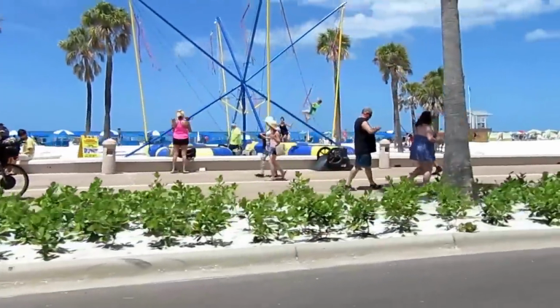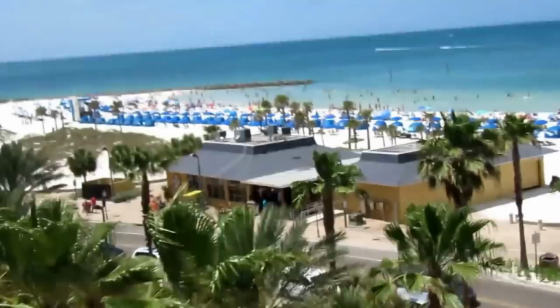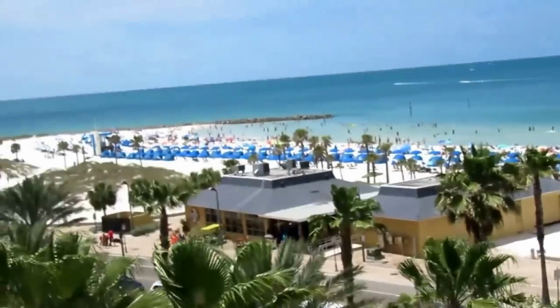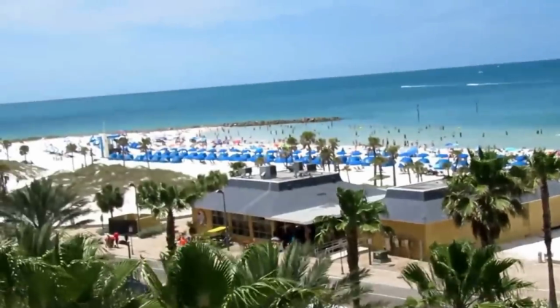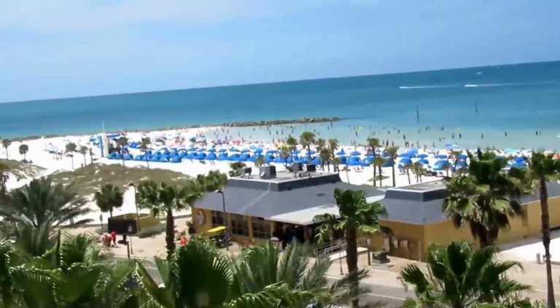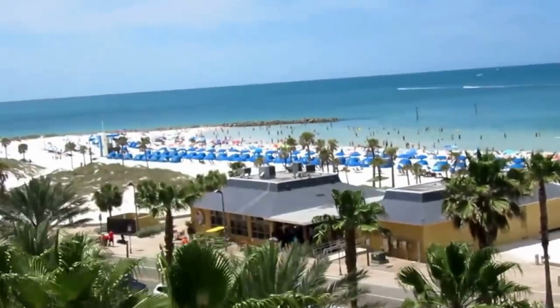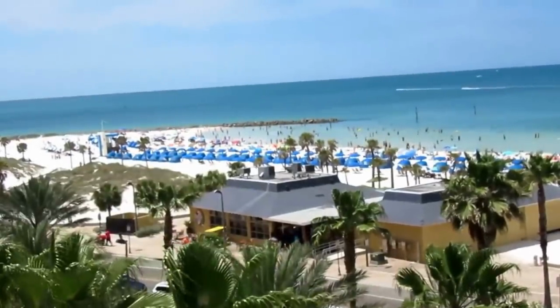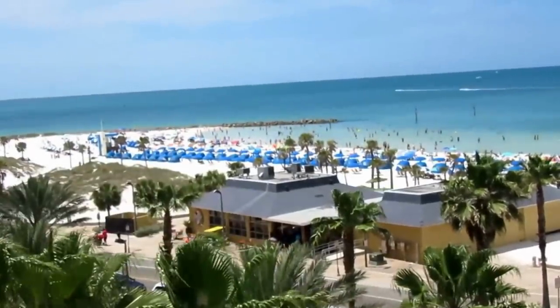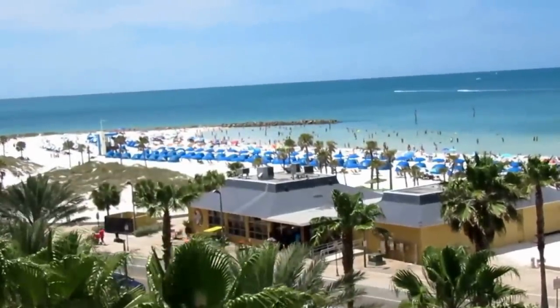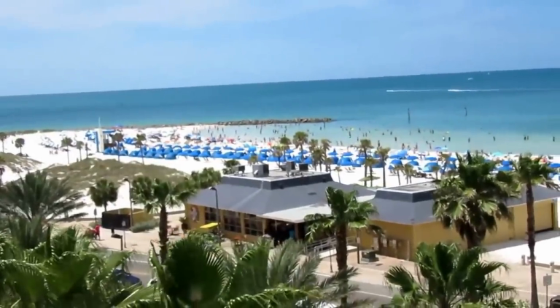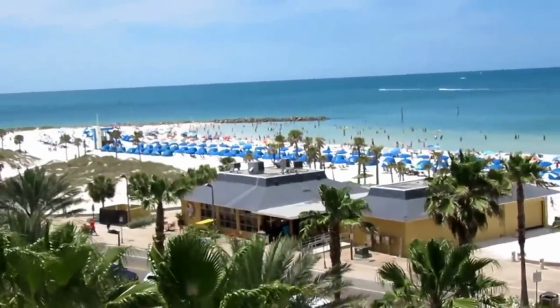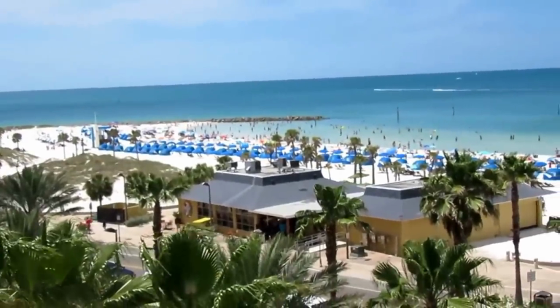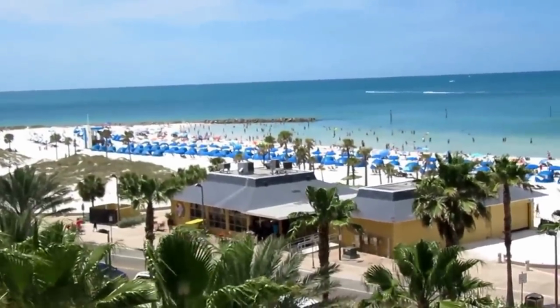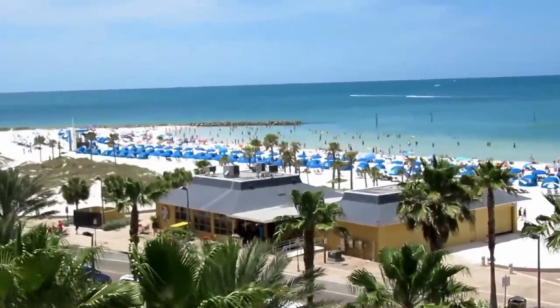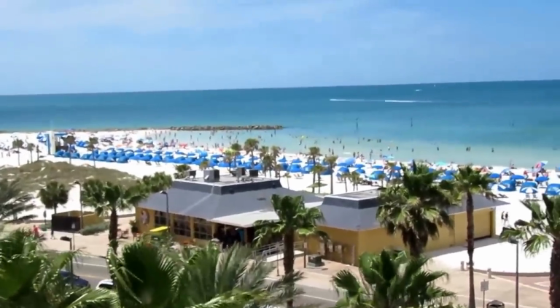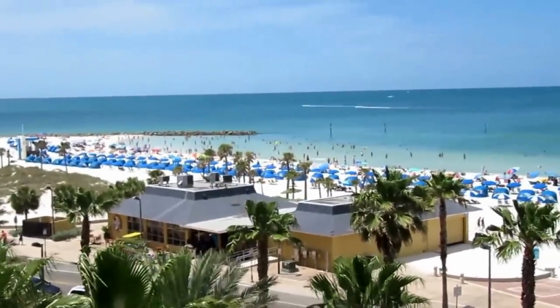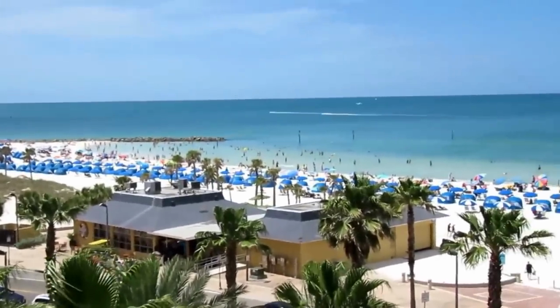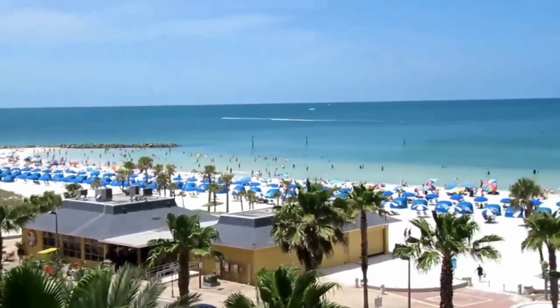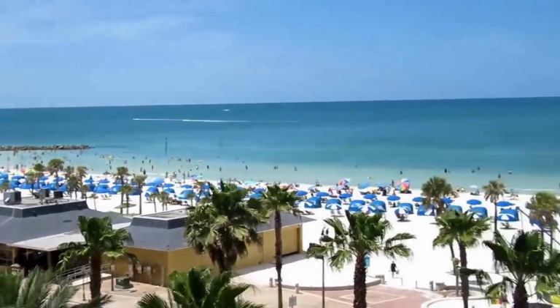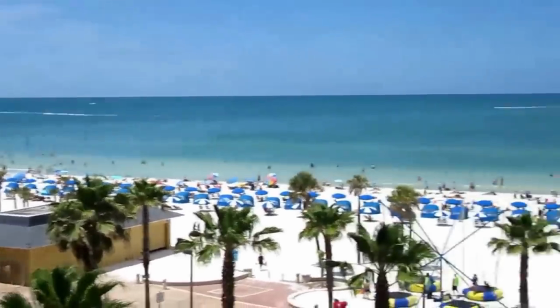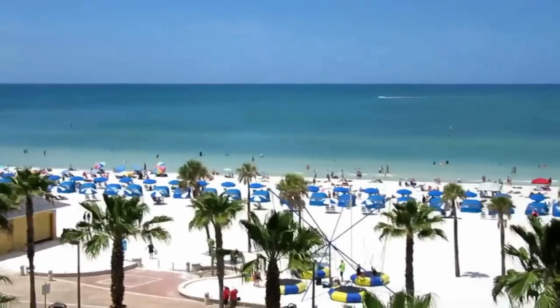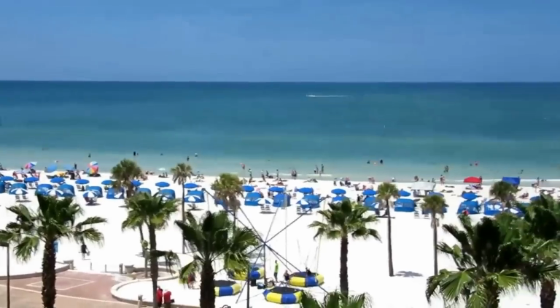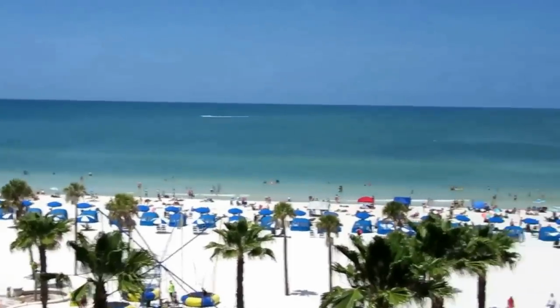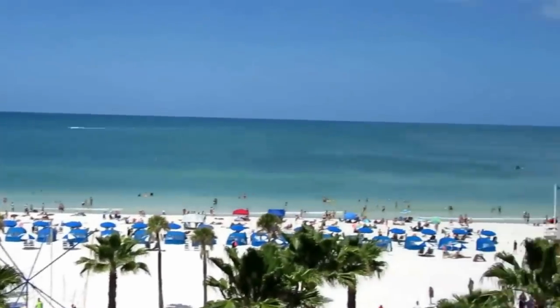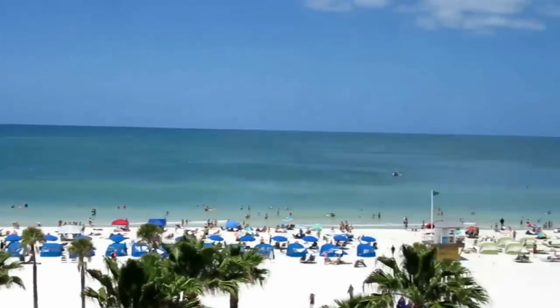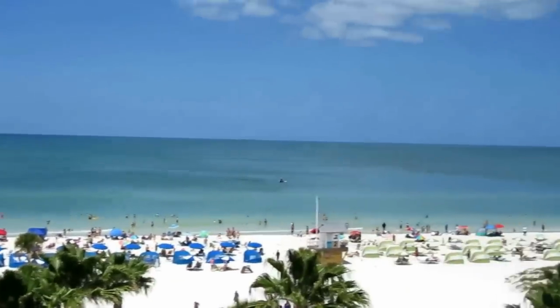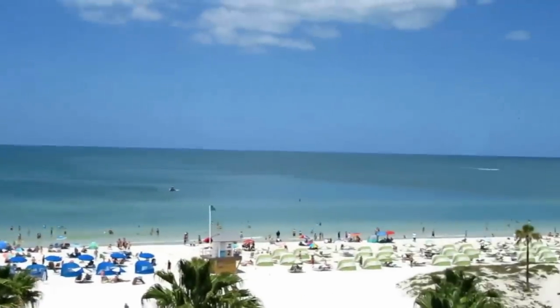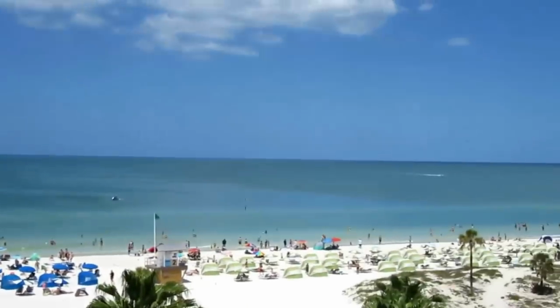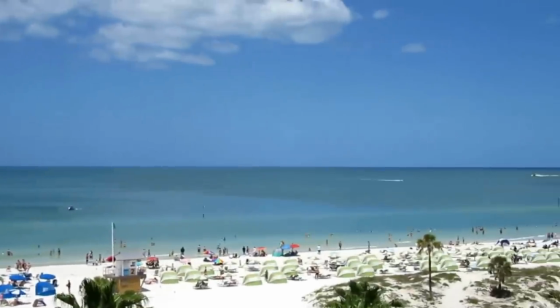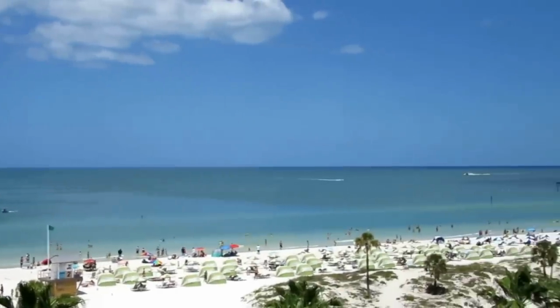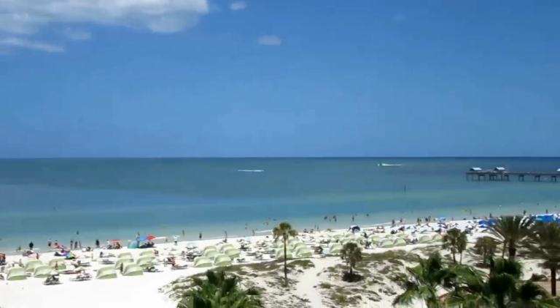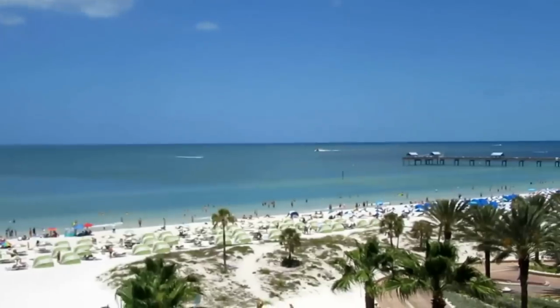Here's a view of Clearwater Beach. We're doing a wide pan. Look at the beach umbrellas, the blue sea, the white sand, kids playing. A lot of good things happening here at Clearwater Beach.